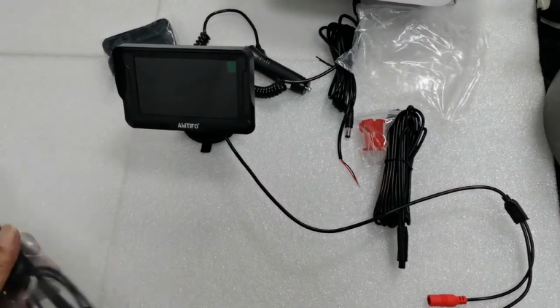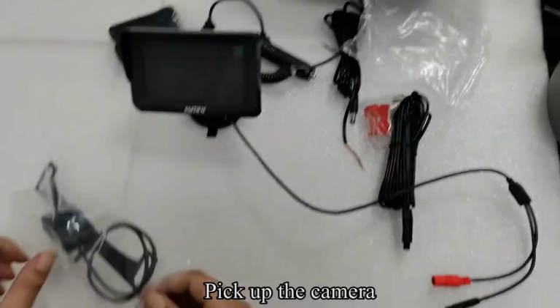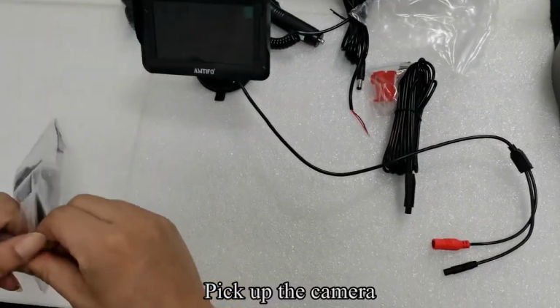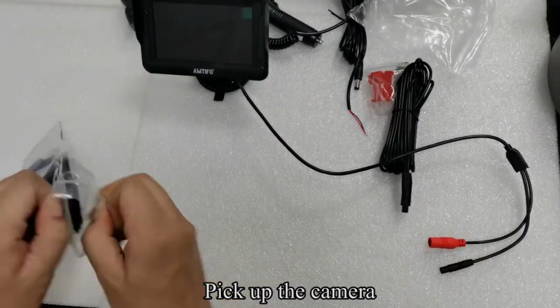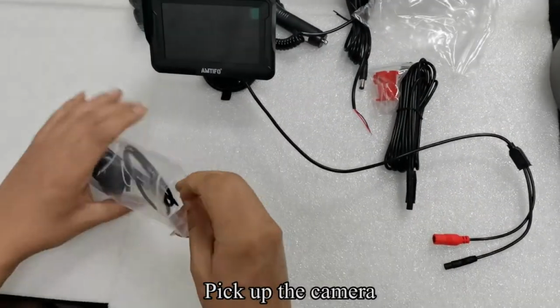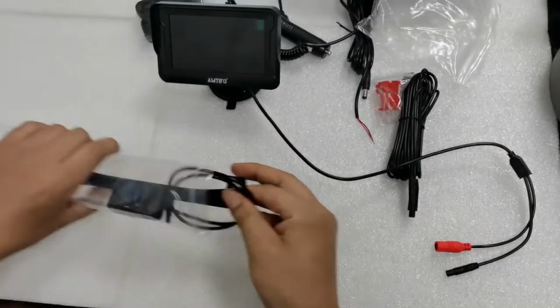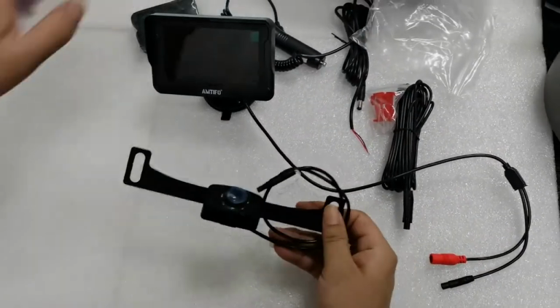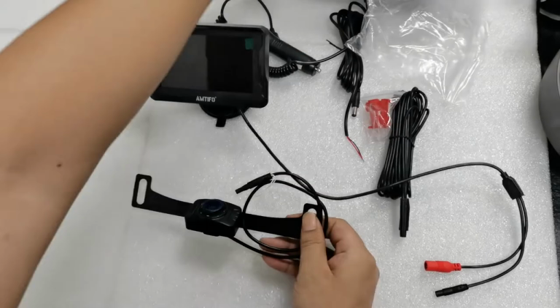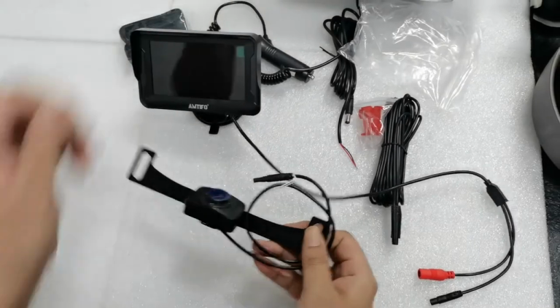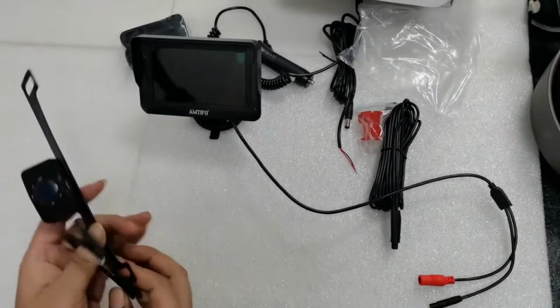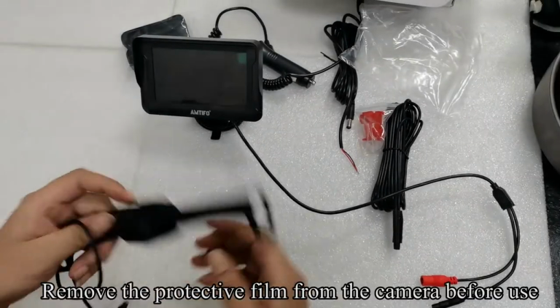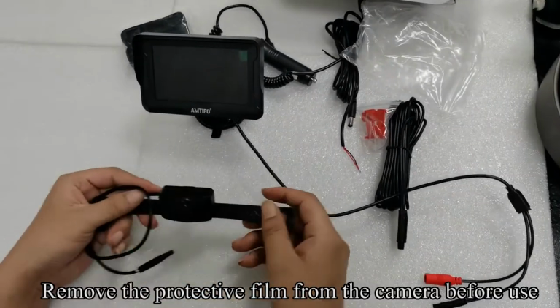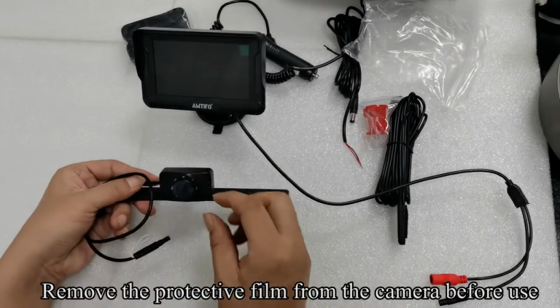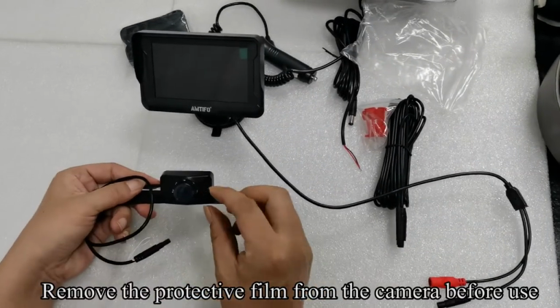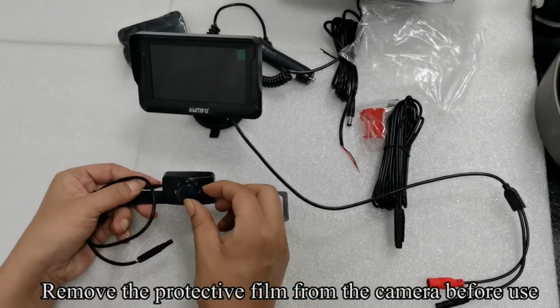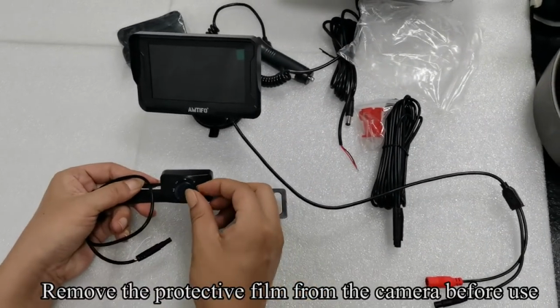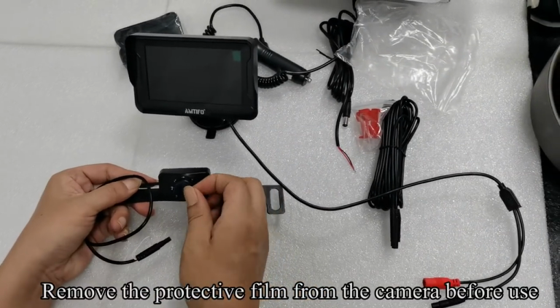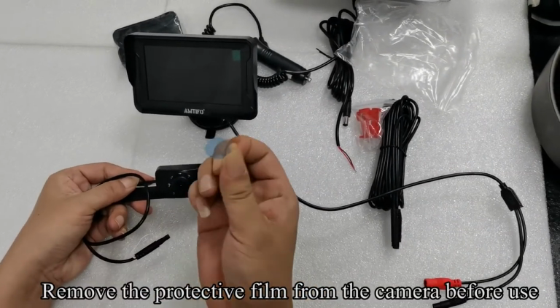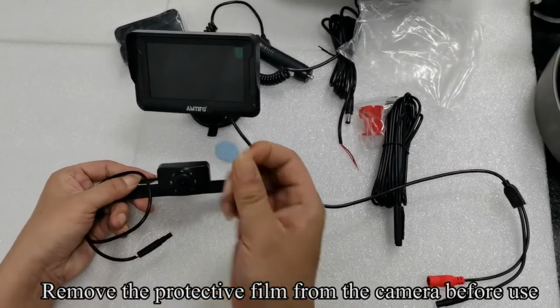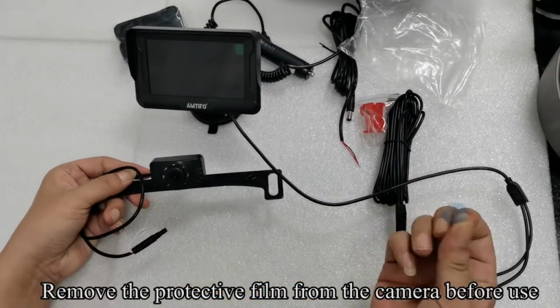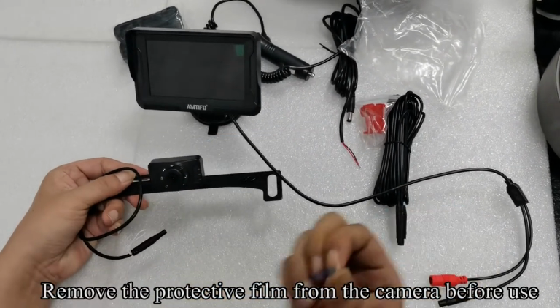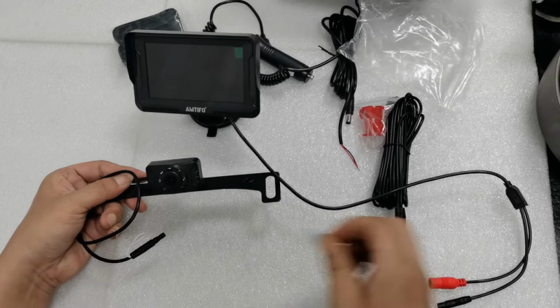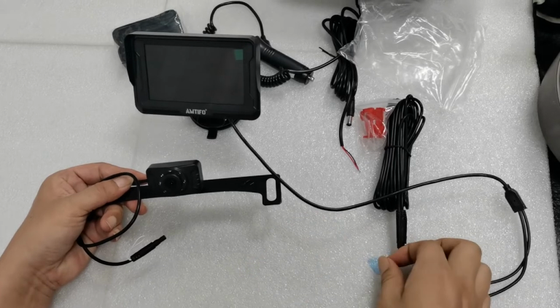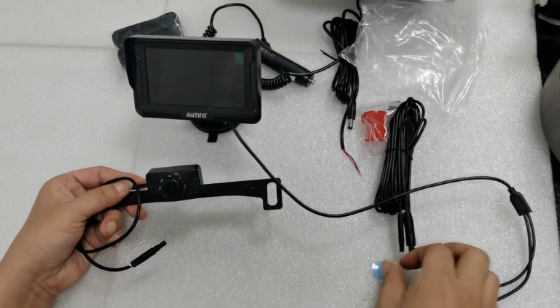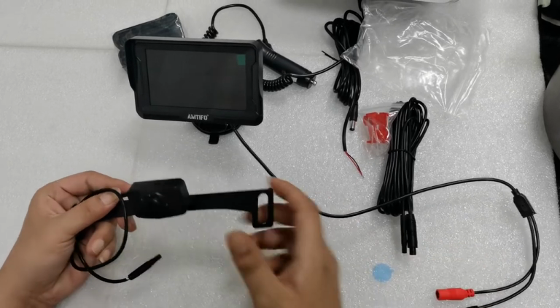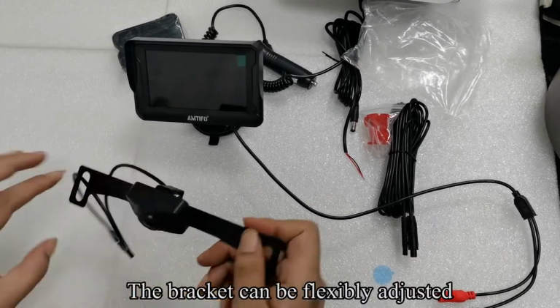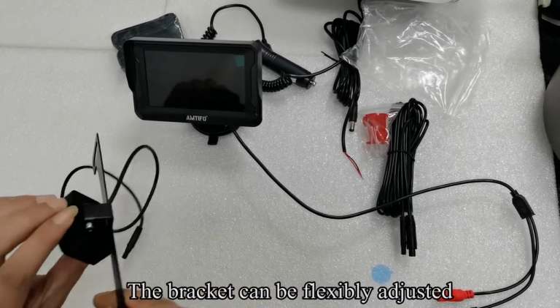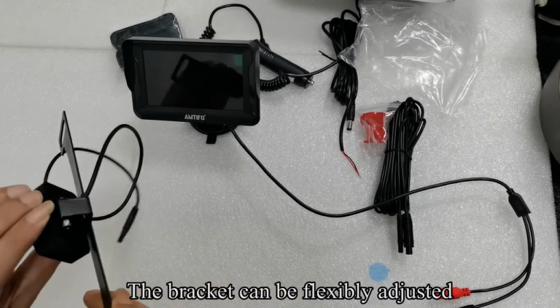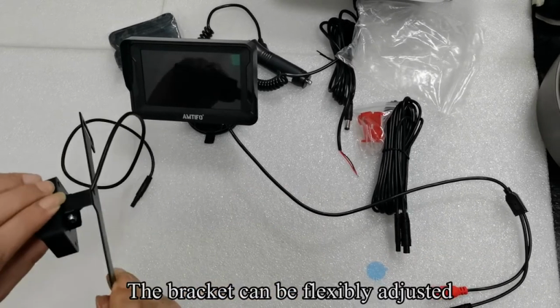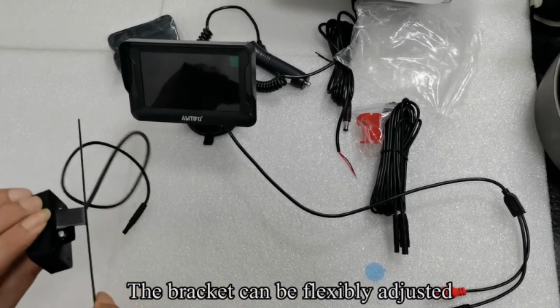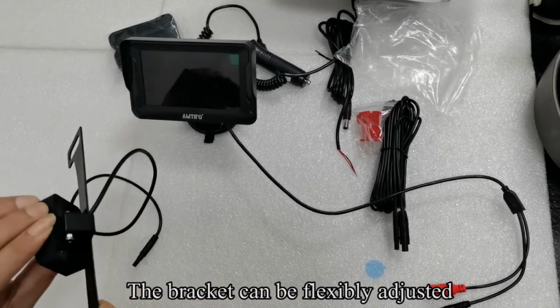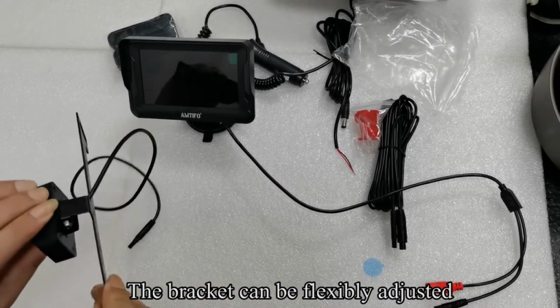Pick up the camera. Remove the protective film from the camera before use. The camera bracket can be flexibly adjusted.